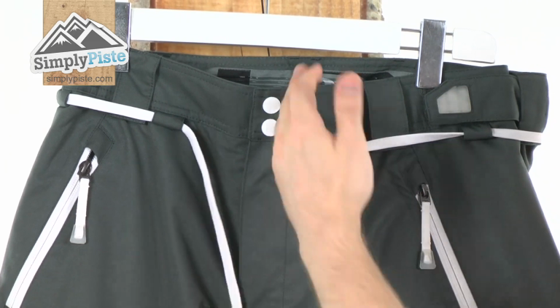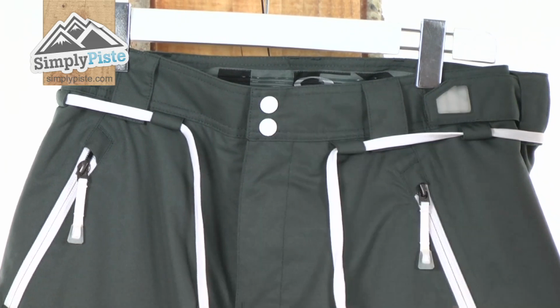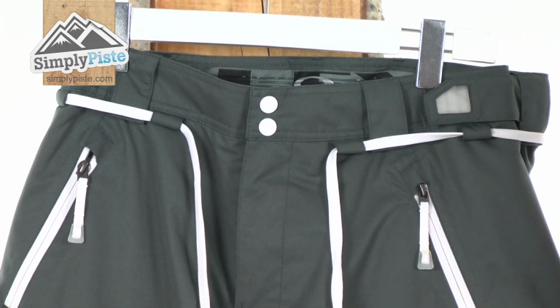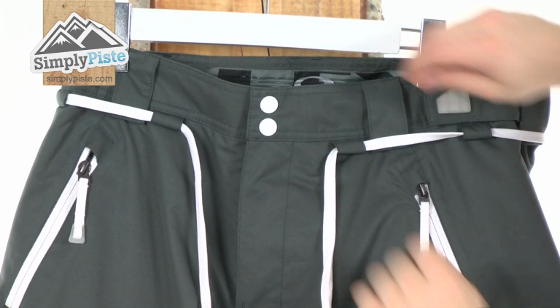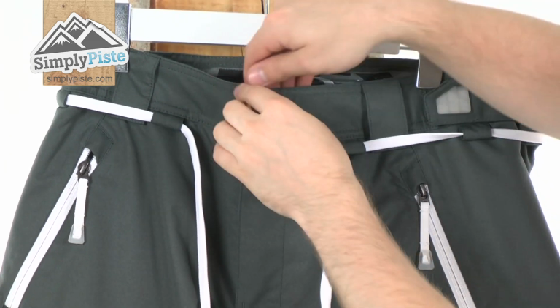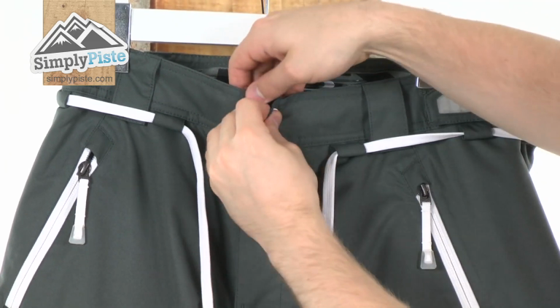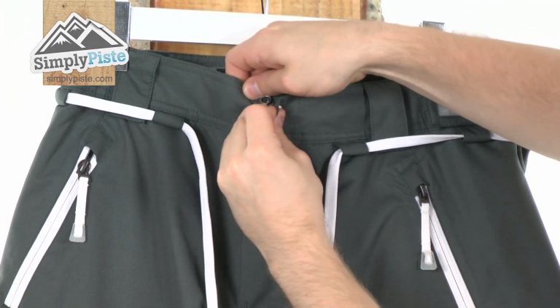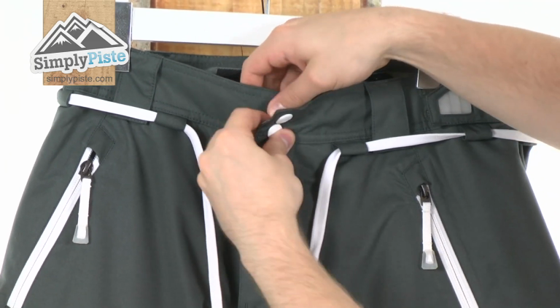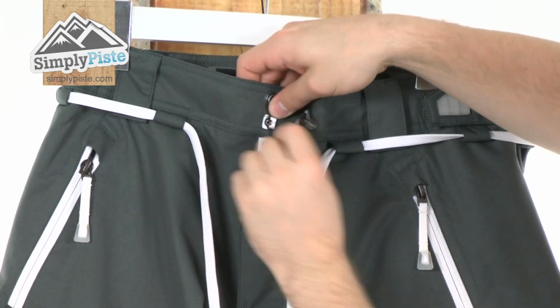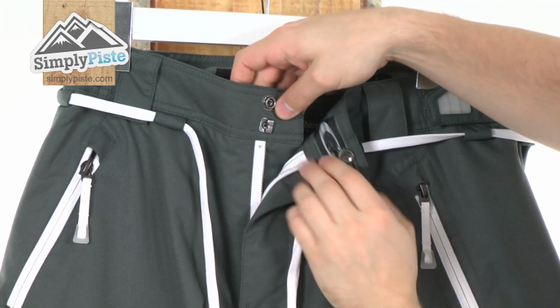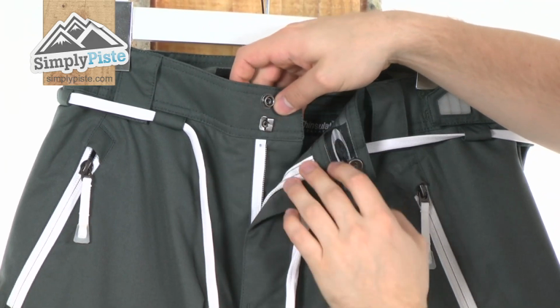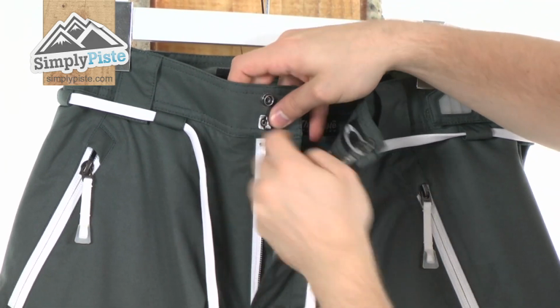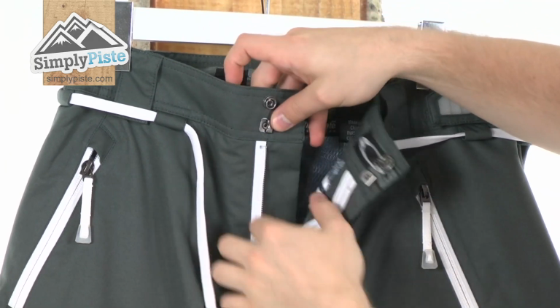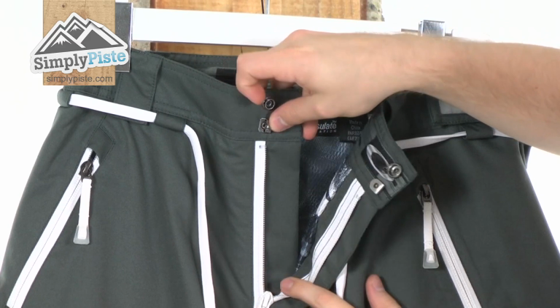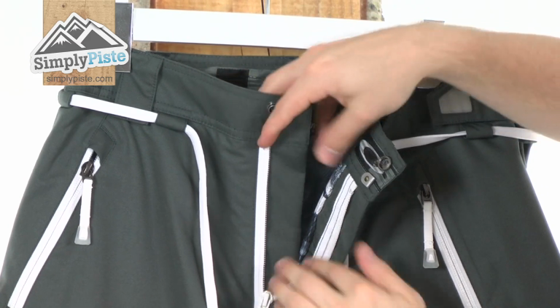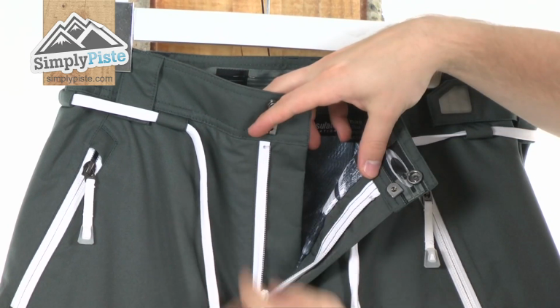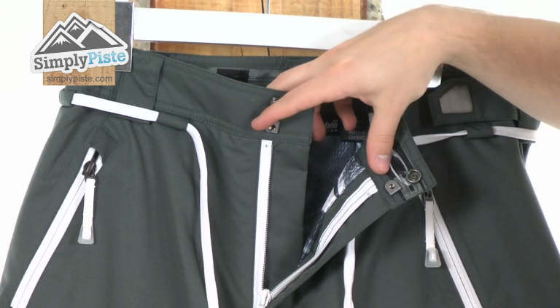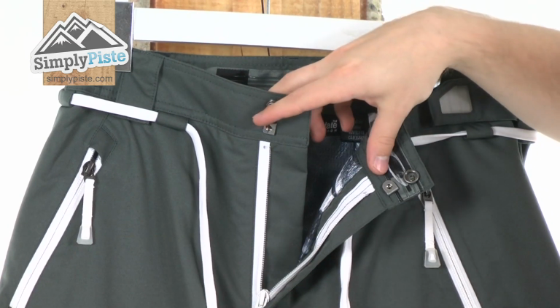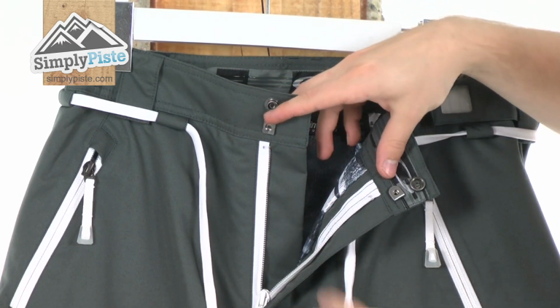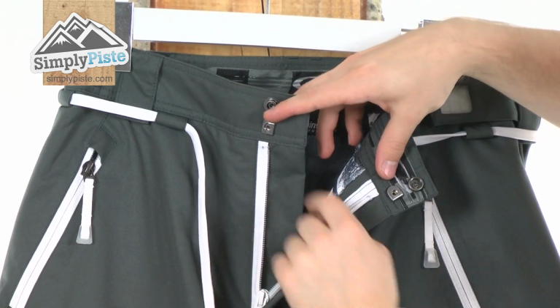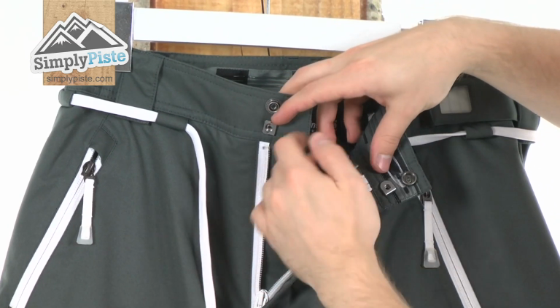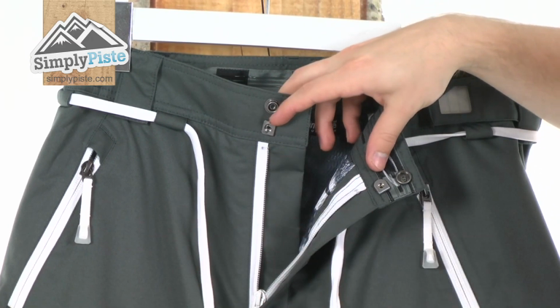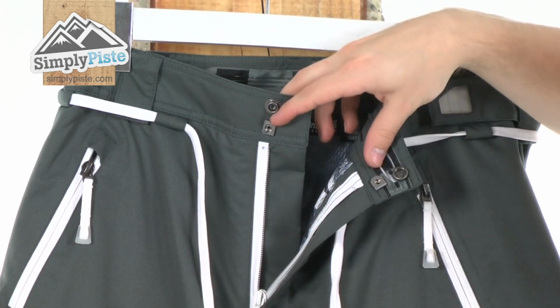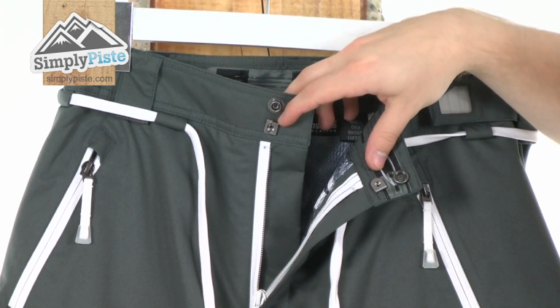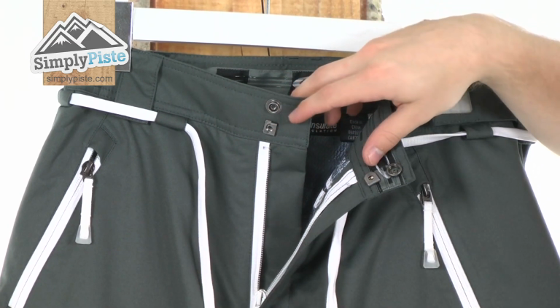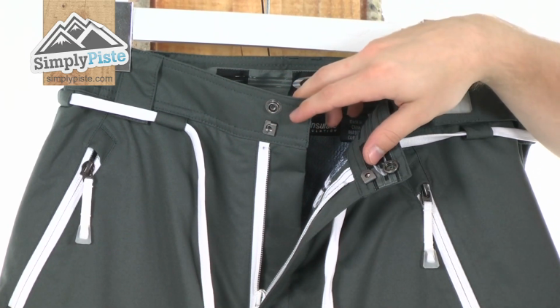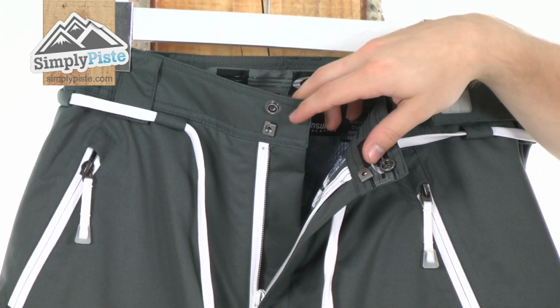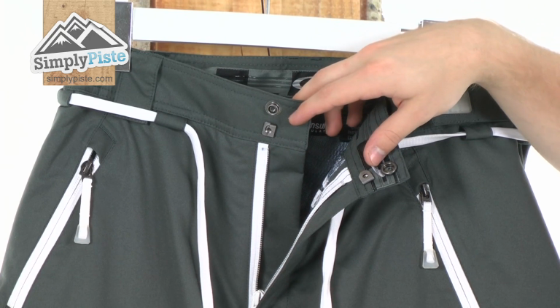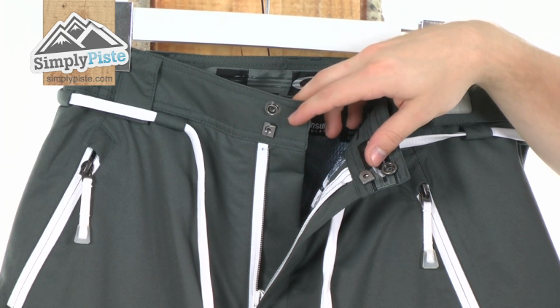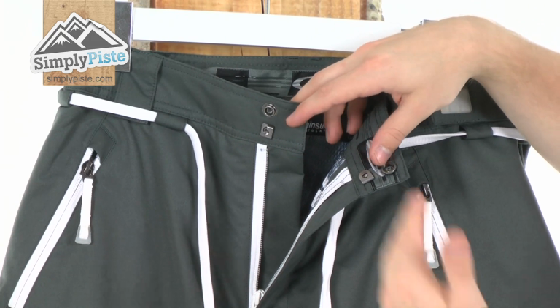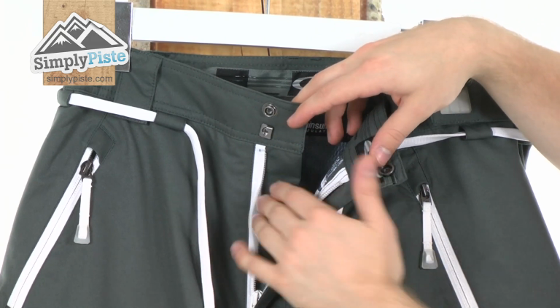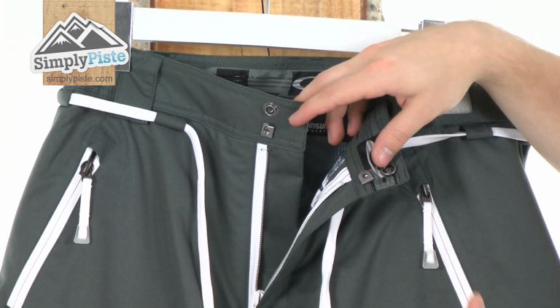At the top, we've got two fasten systems — a popper and a little slider there as well. And running down here, as you can see, you have a fly zipper. Behind that is an interior baffle, just to make sure that wind or snow or rain is not going to get in via the zip.